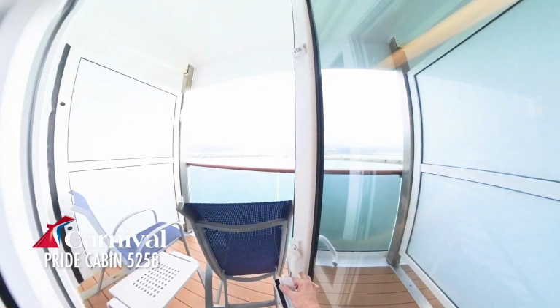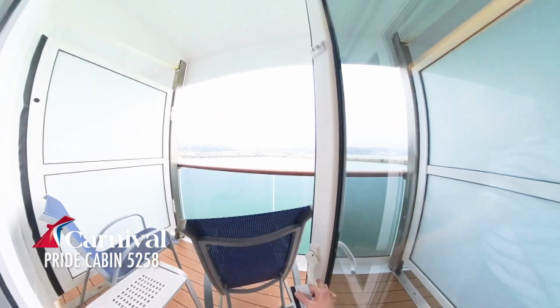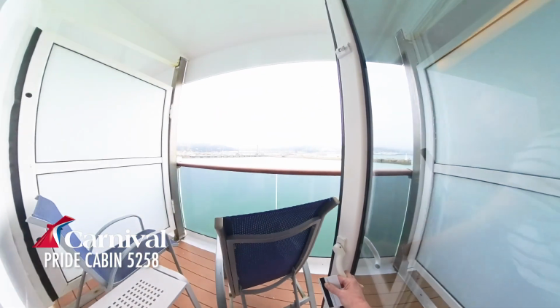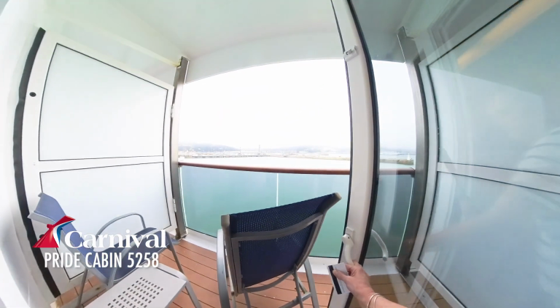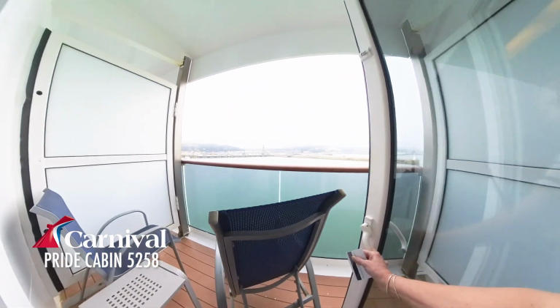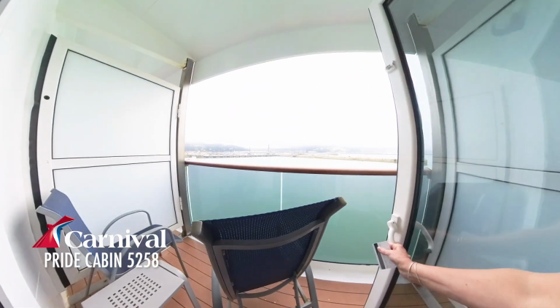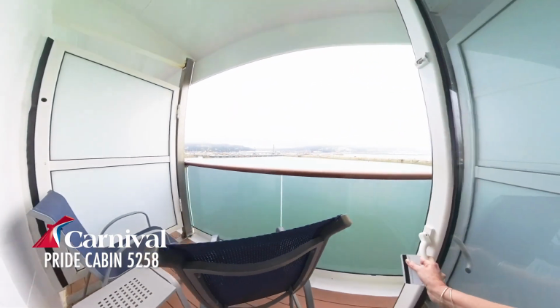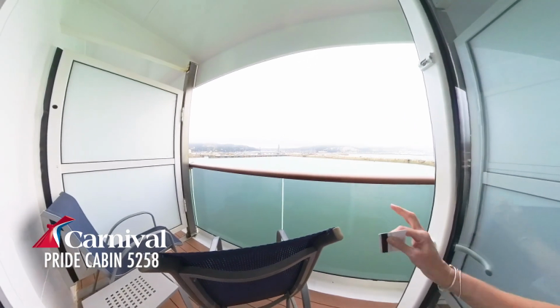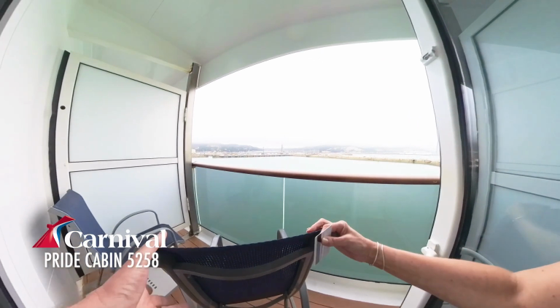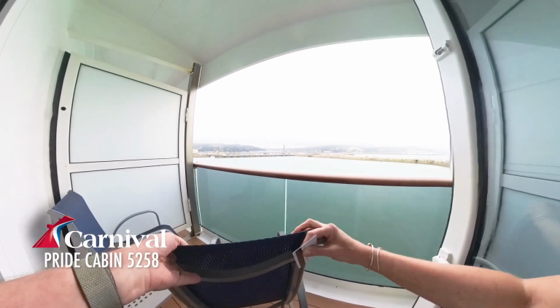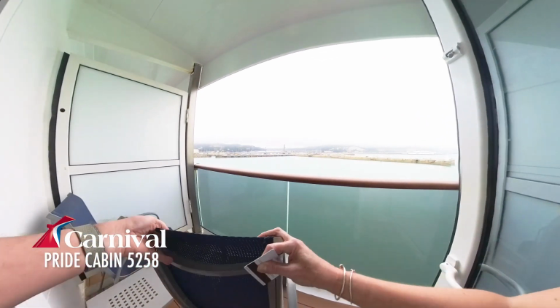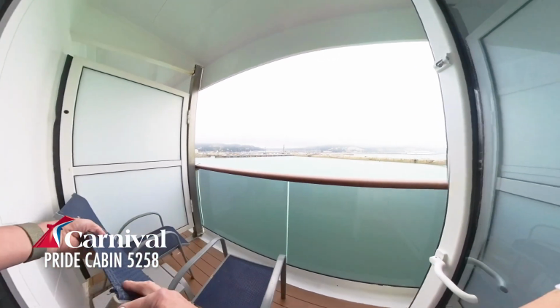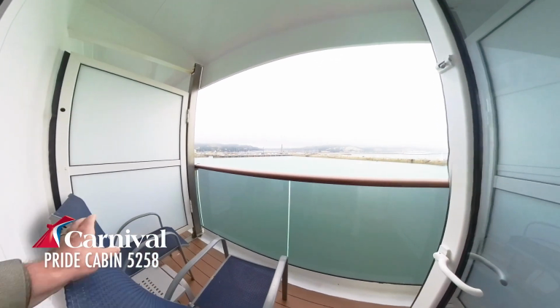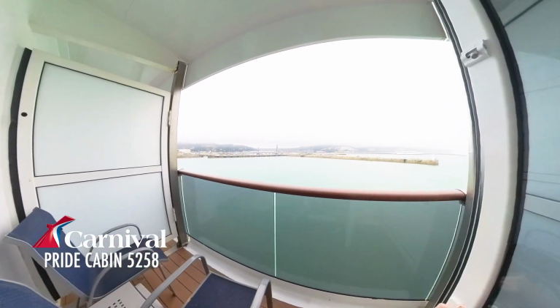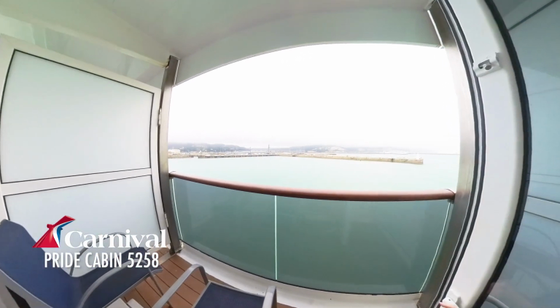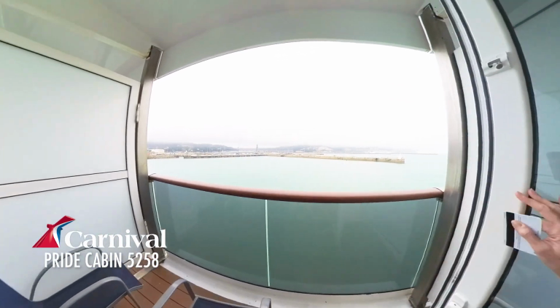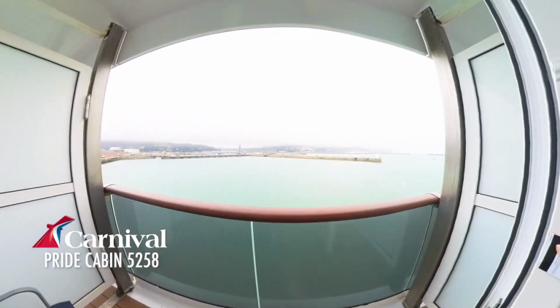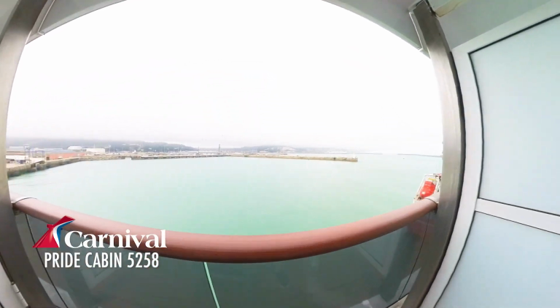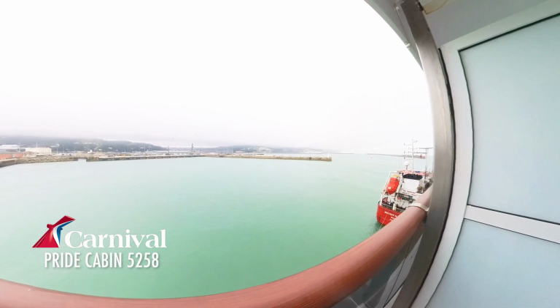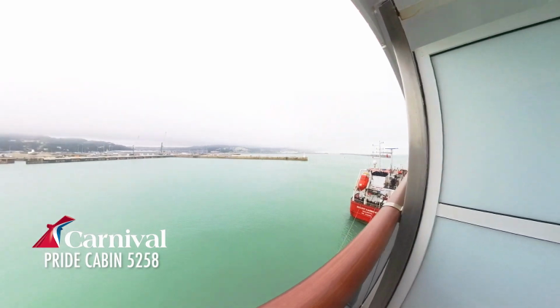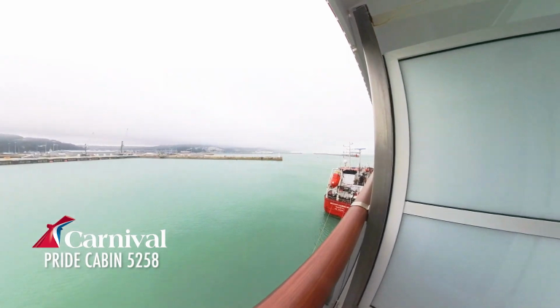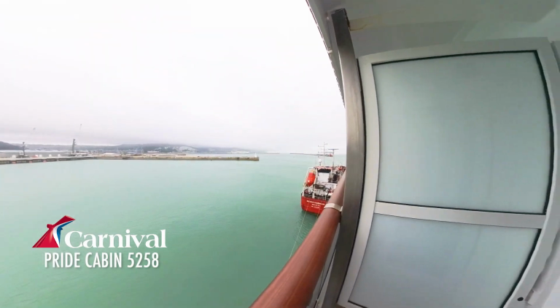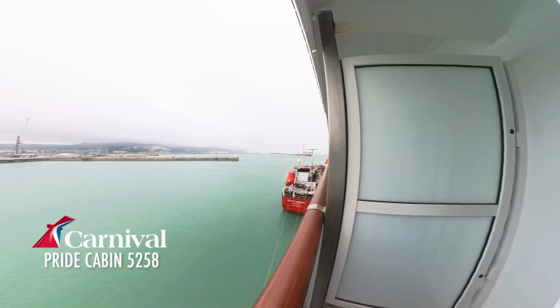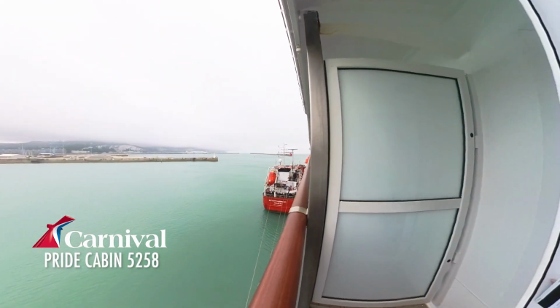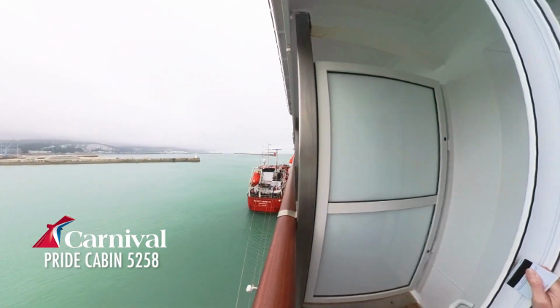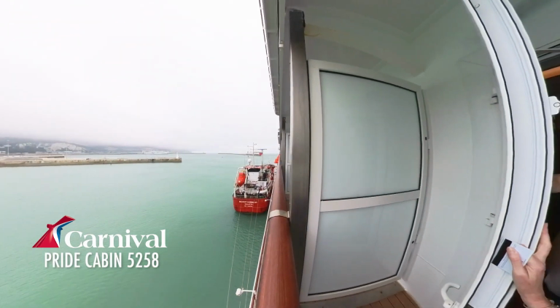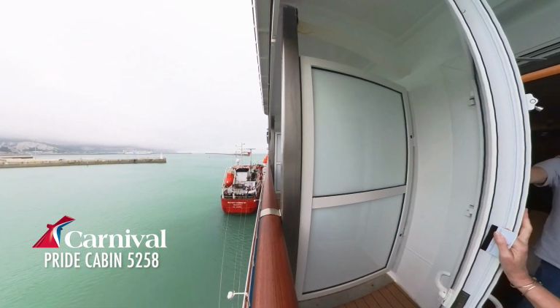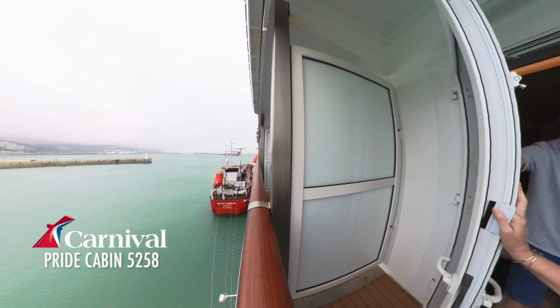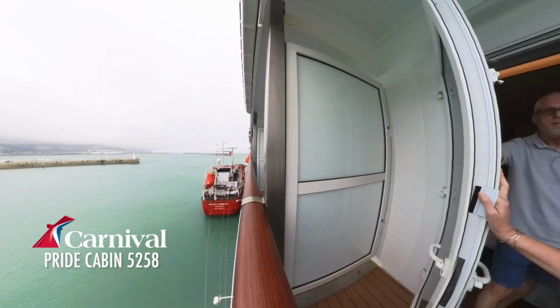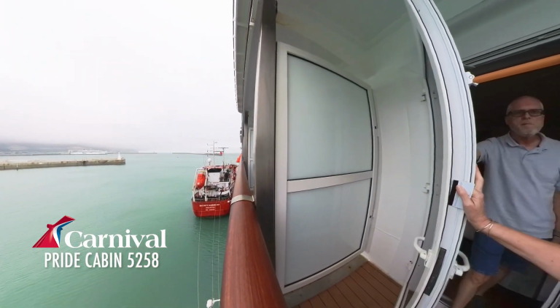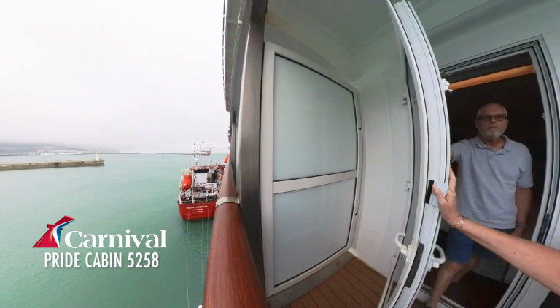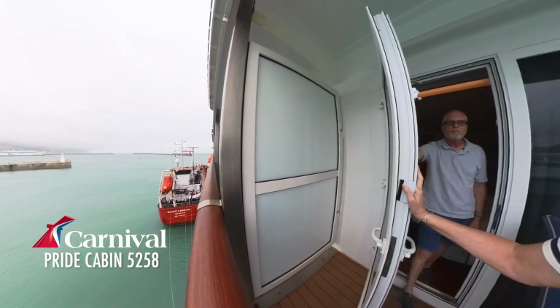Uh oh. Chair got stuck. There's a balcony. Hello Dover and the White Cliffs — and France. Let me show what that is.